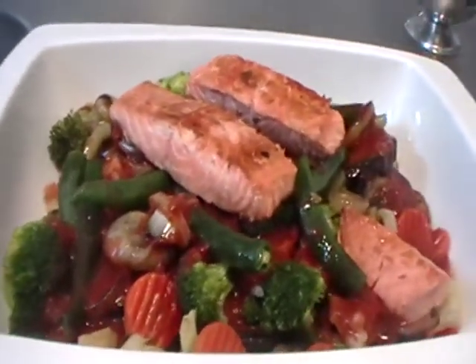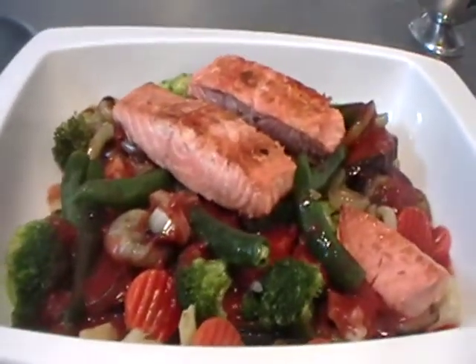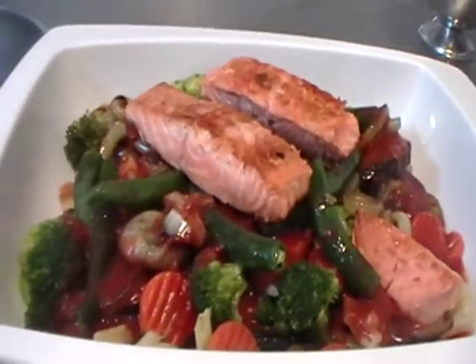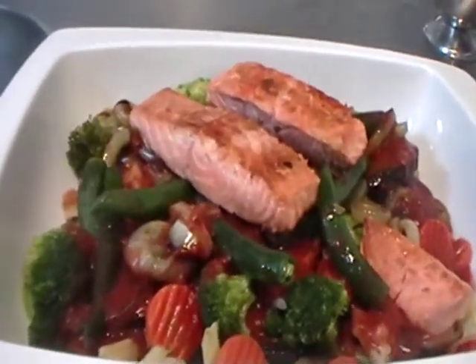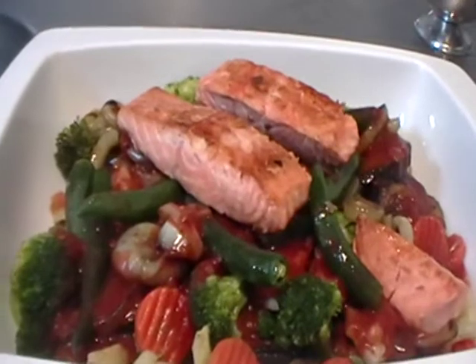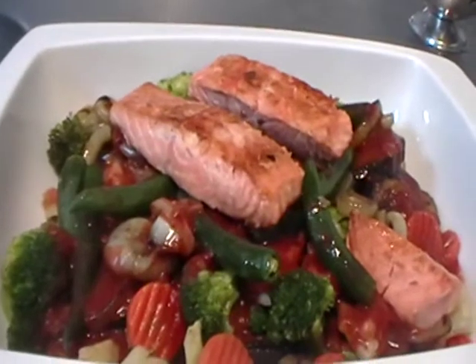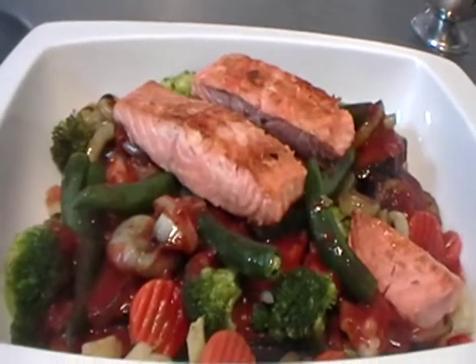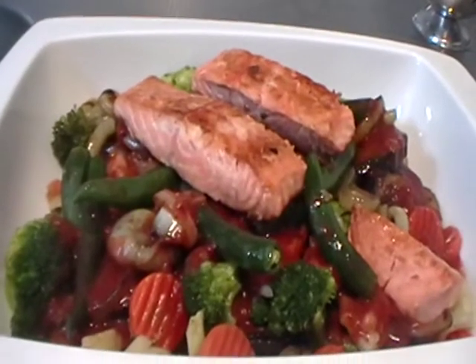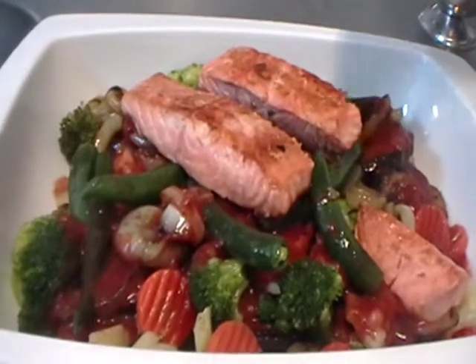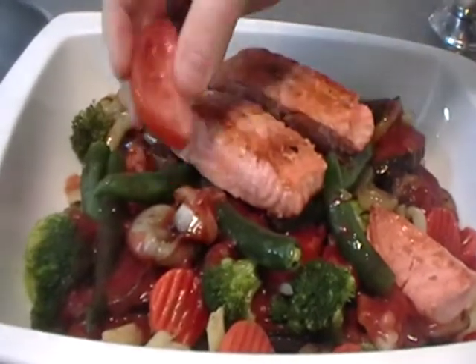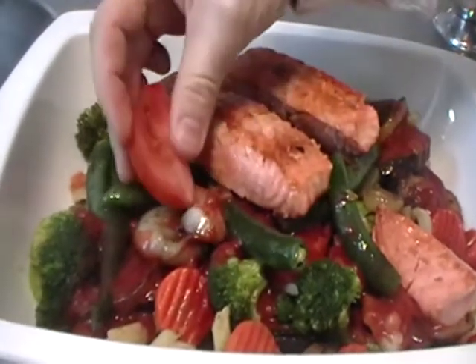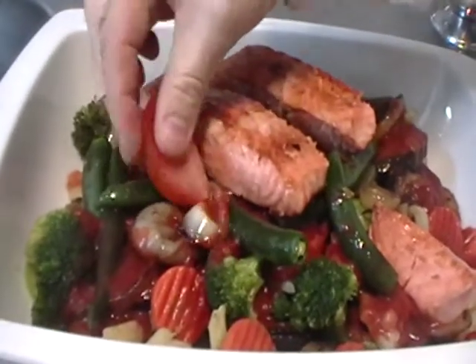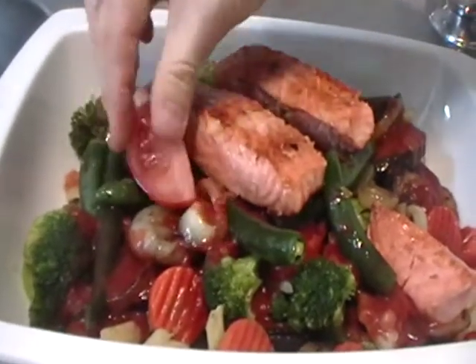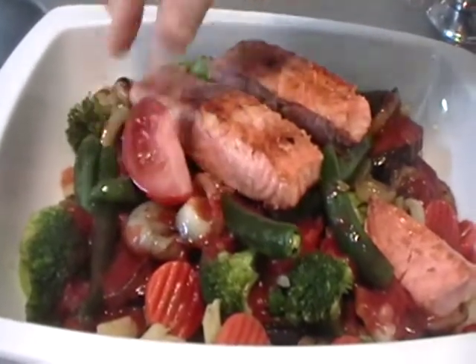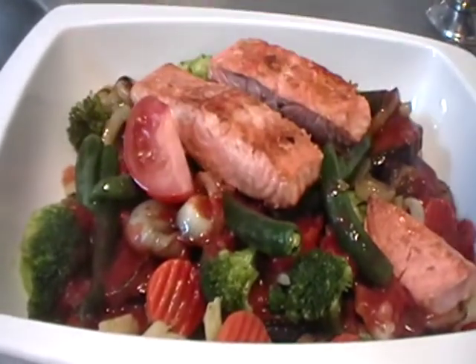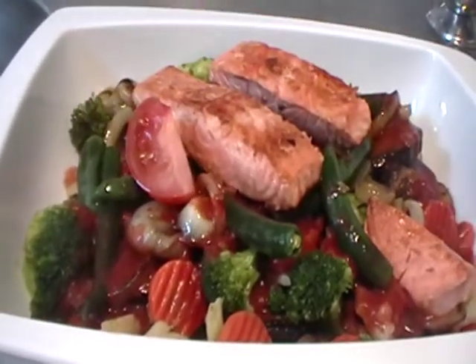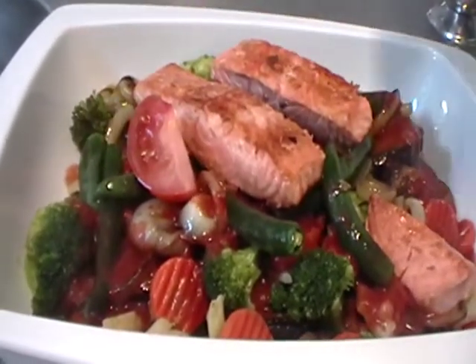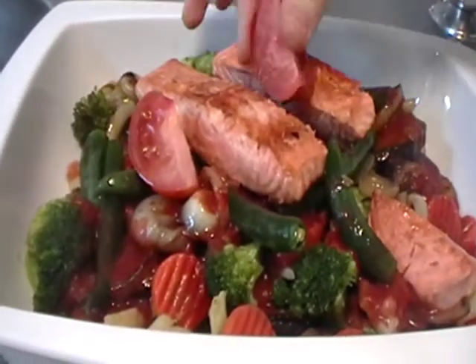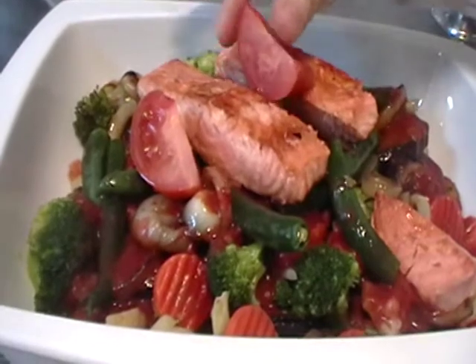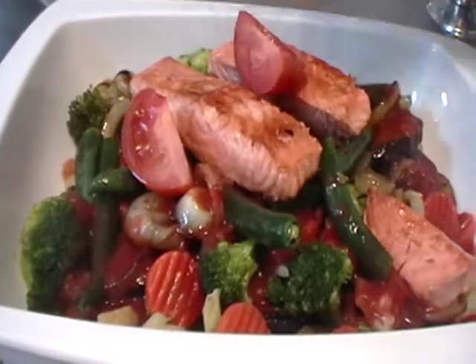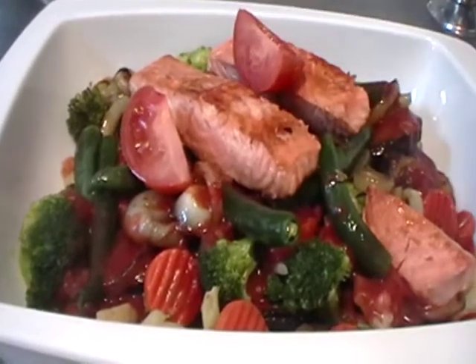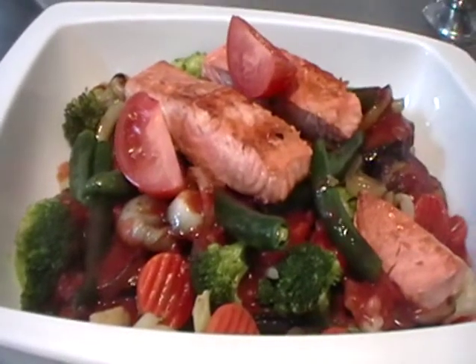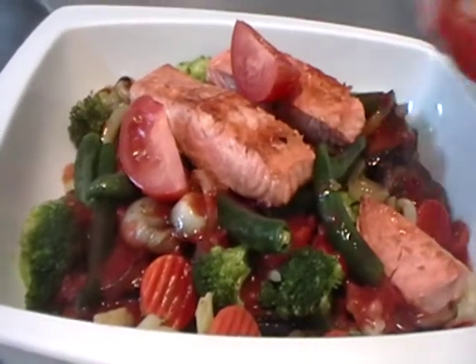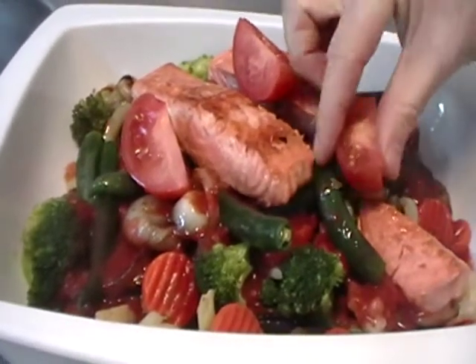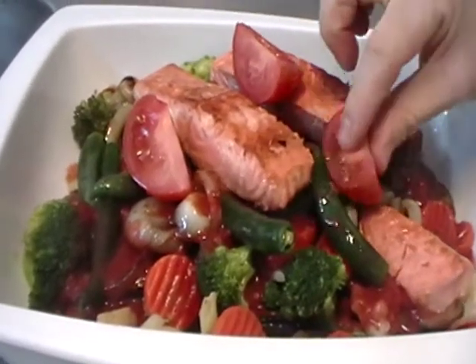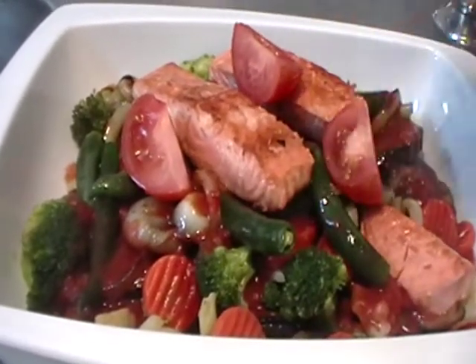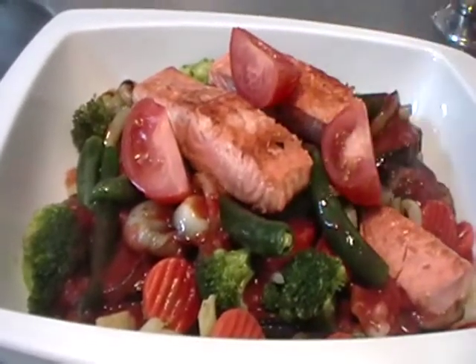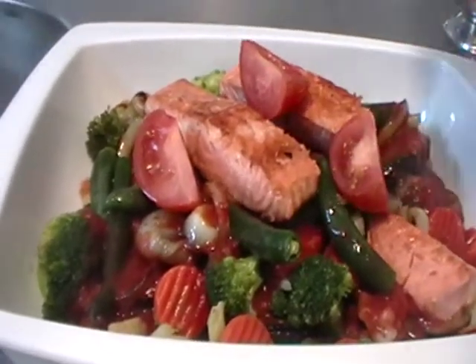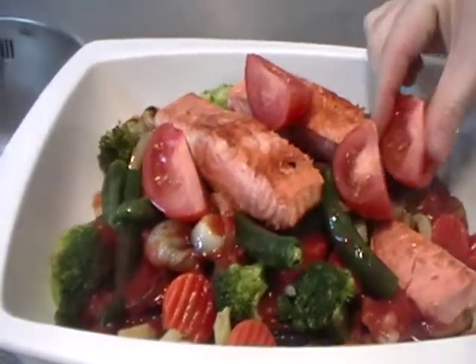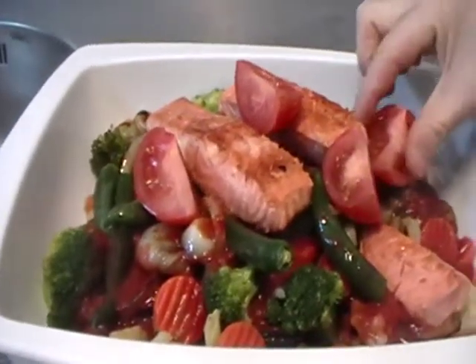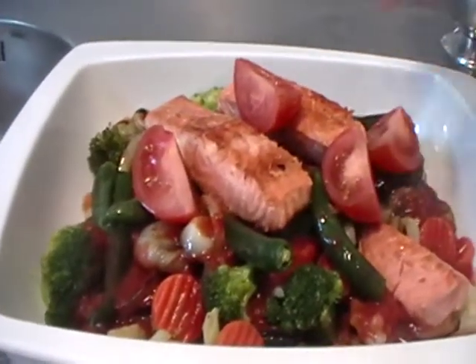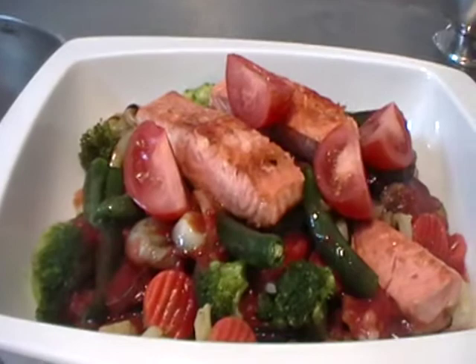You can garnish it with delicious tomato slices. Good appetit!